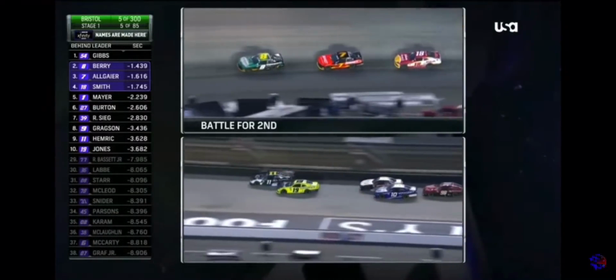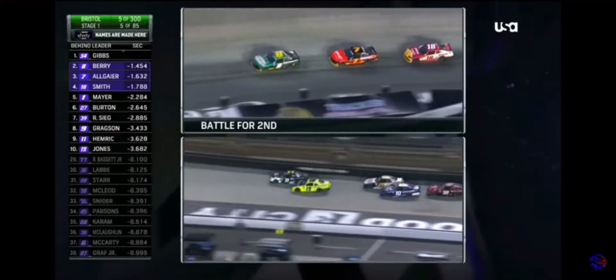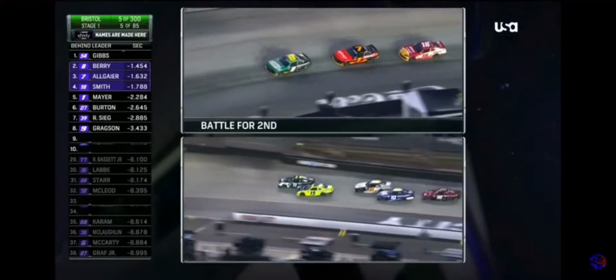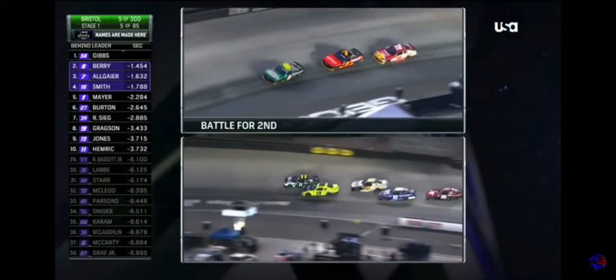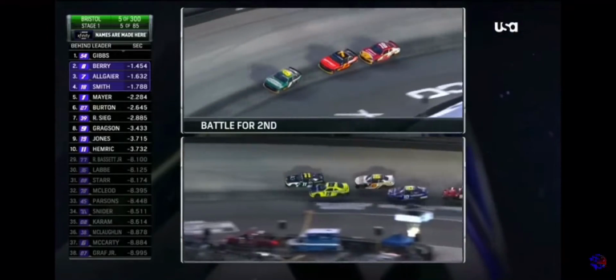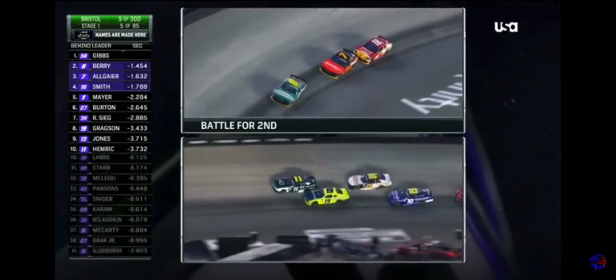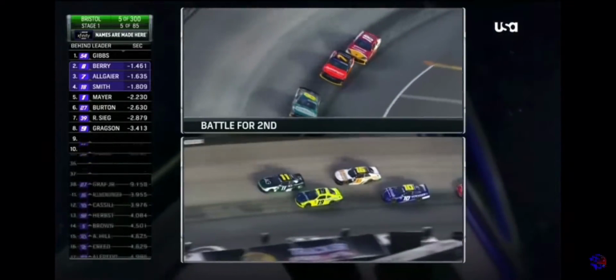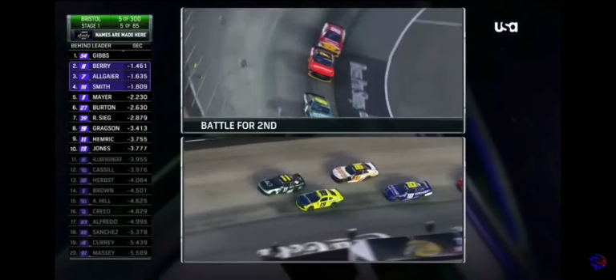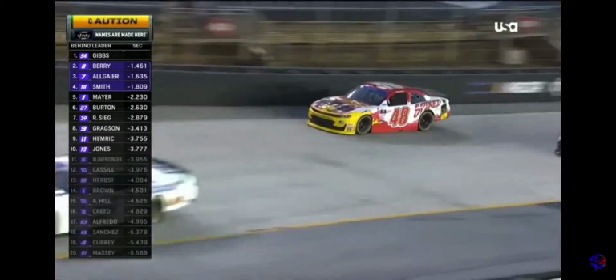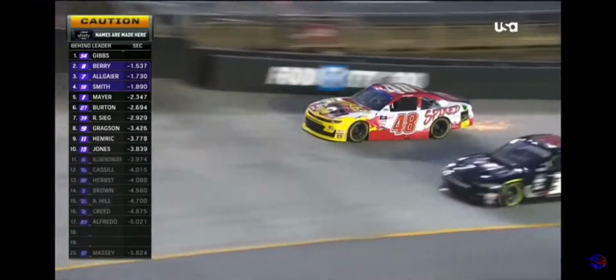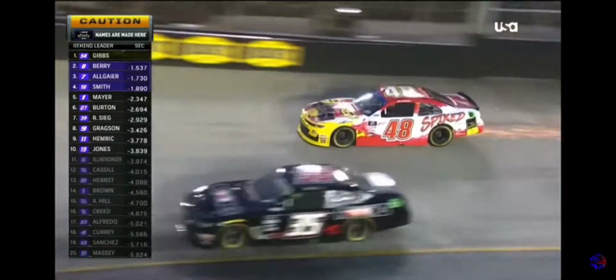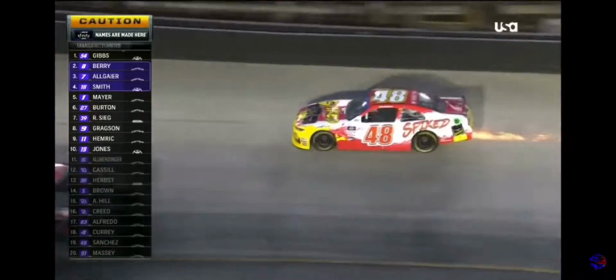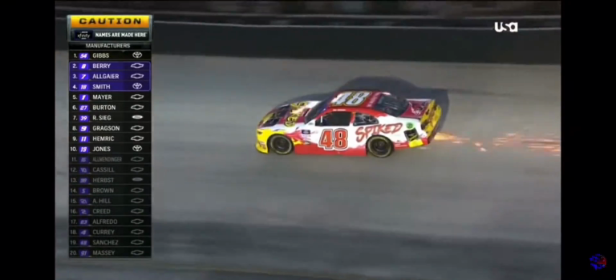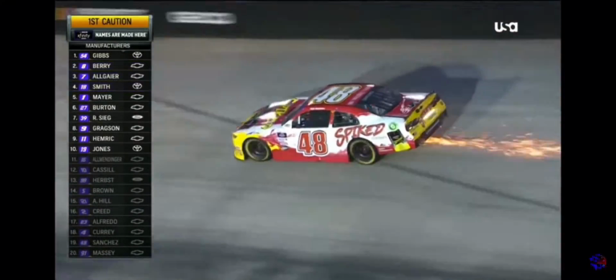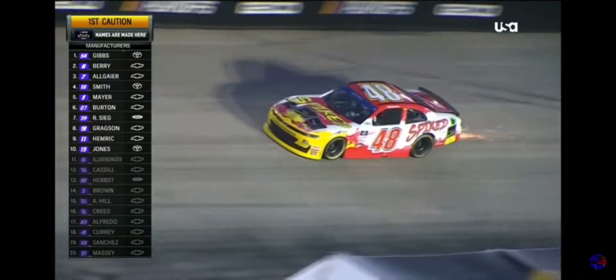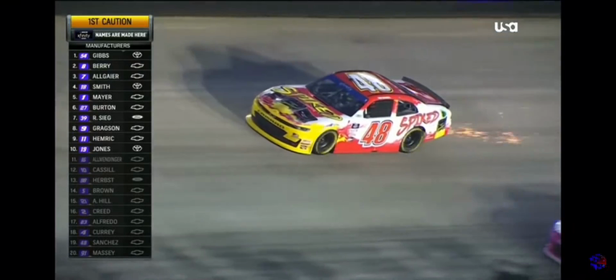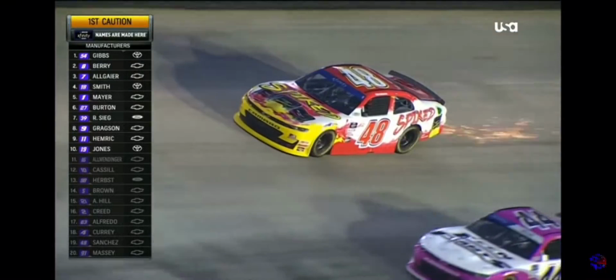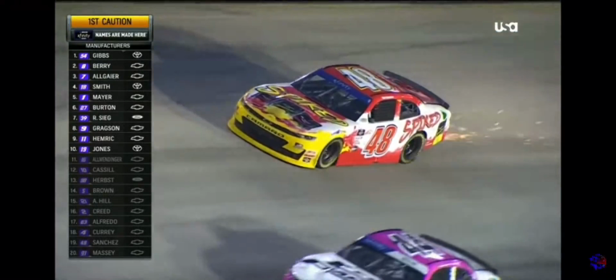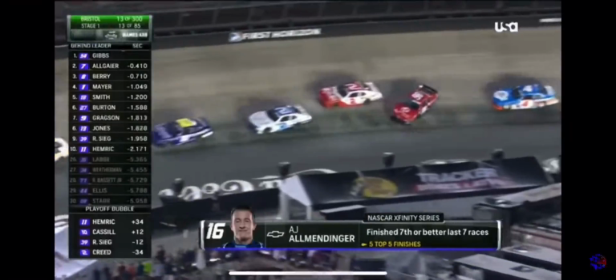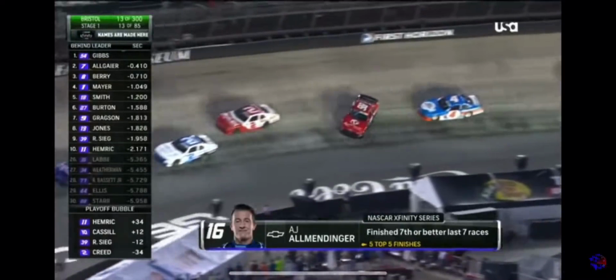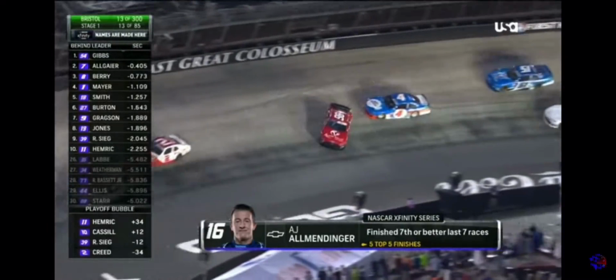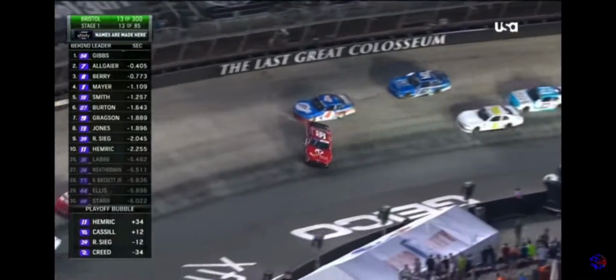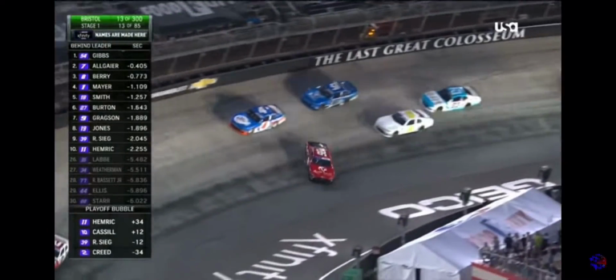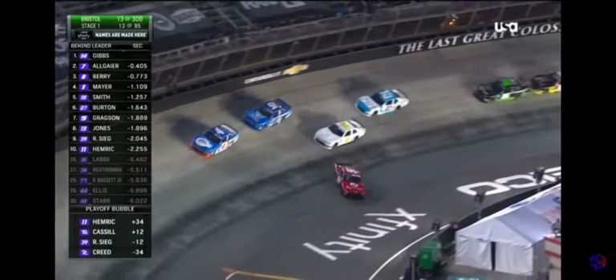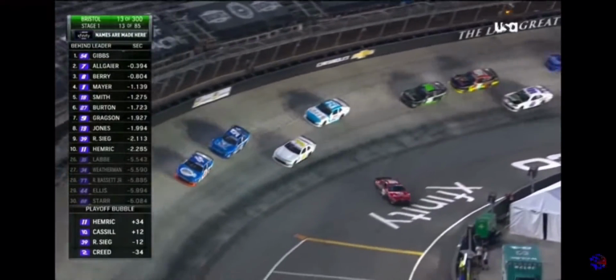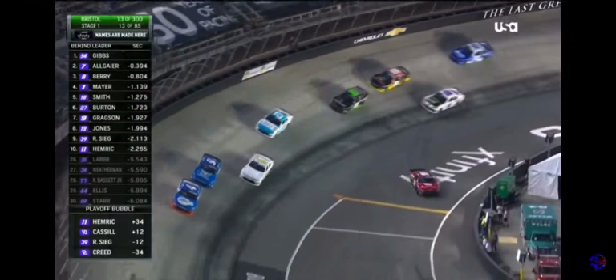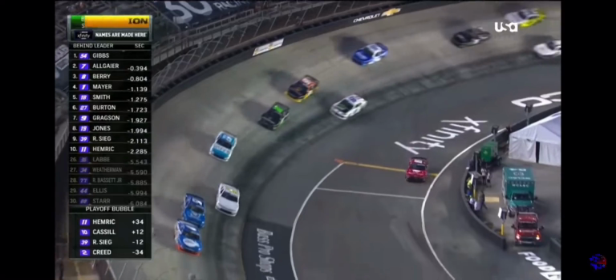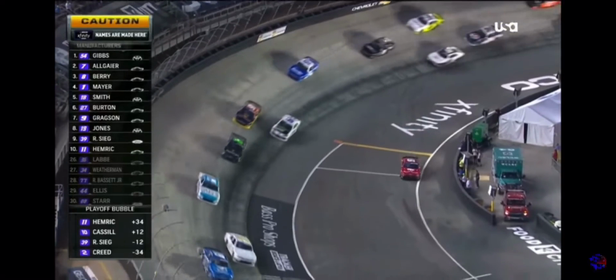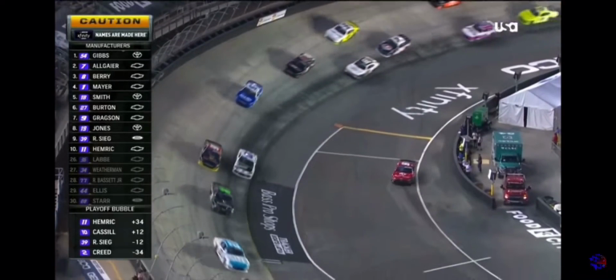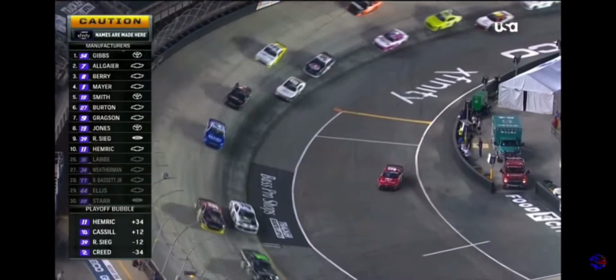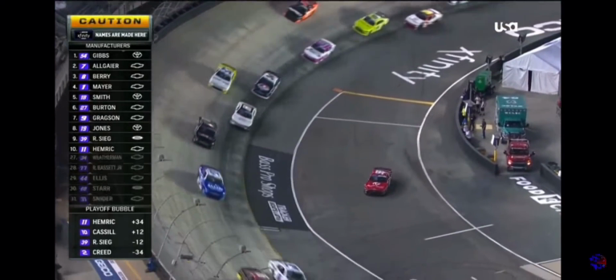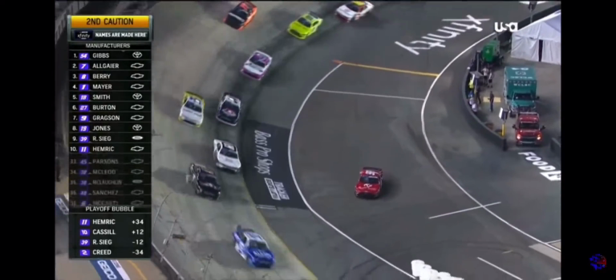We've got a car with a flat tire — the 48 car. The caution is out. Not sure how much damage, if any, there was to that 16. Here comes Riley Herbst around in the 98. No contact made, but the caution comes out.